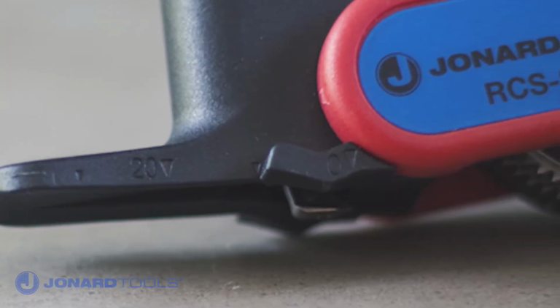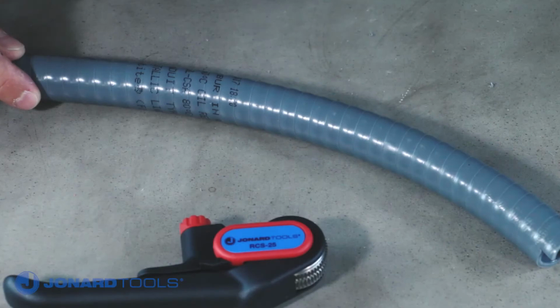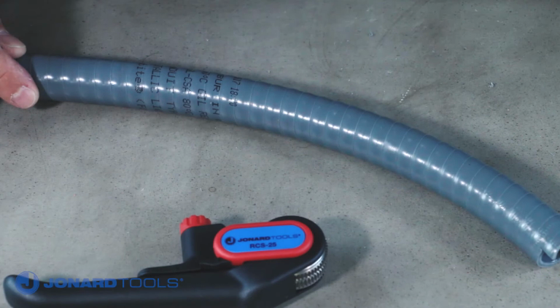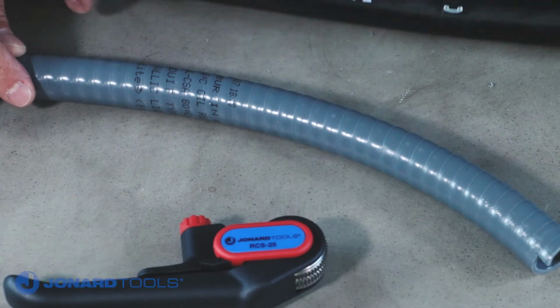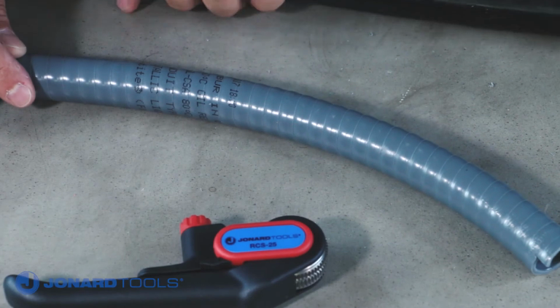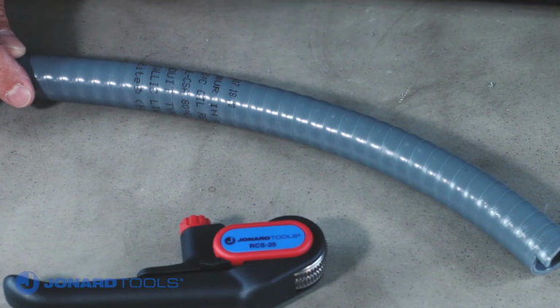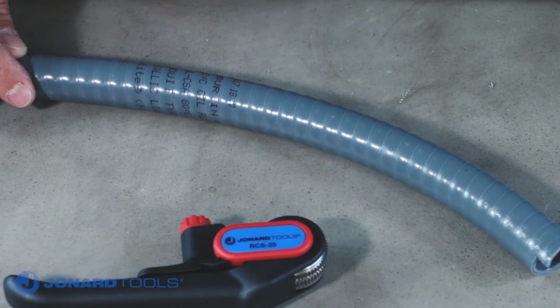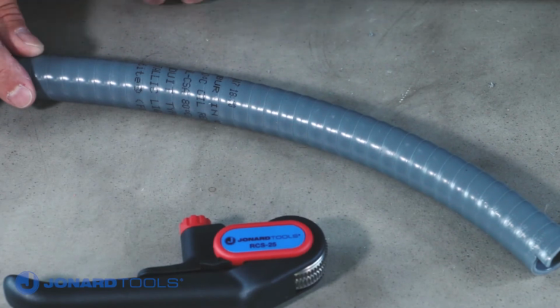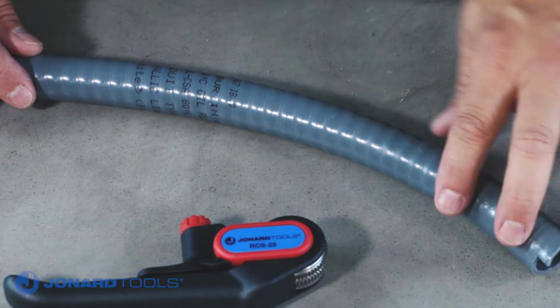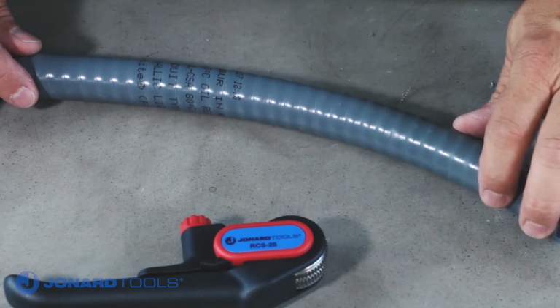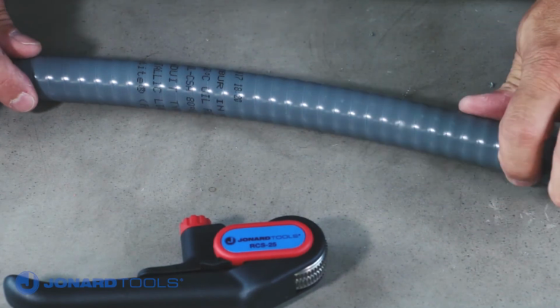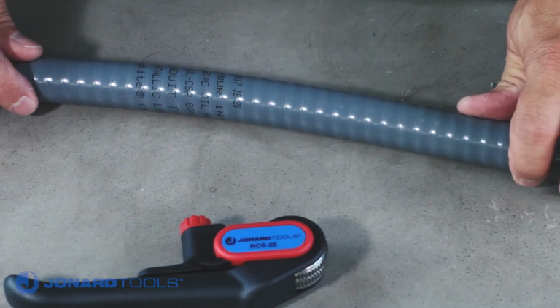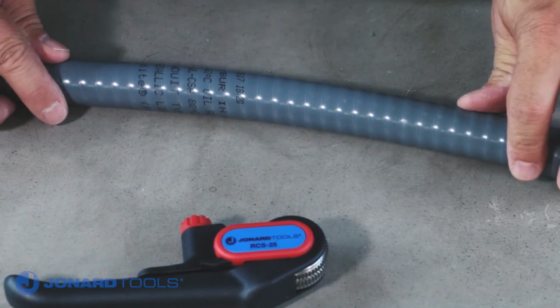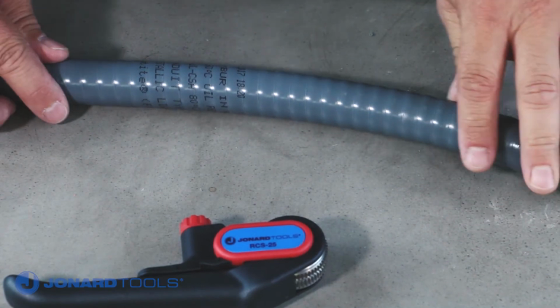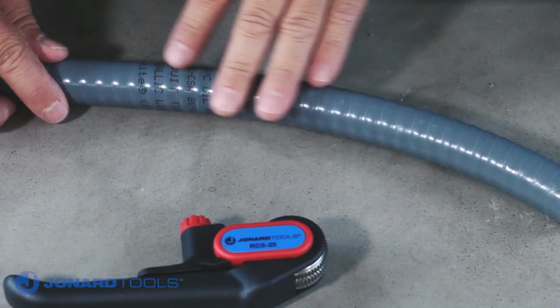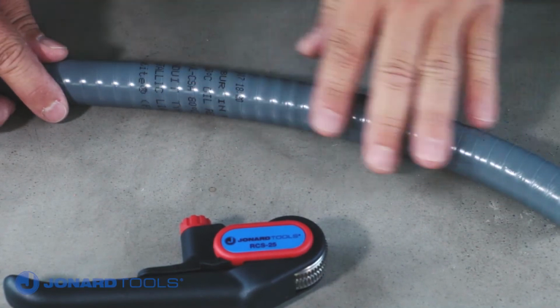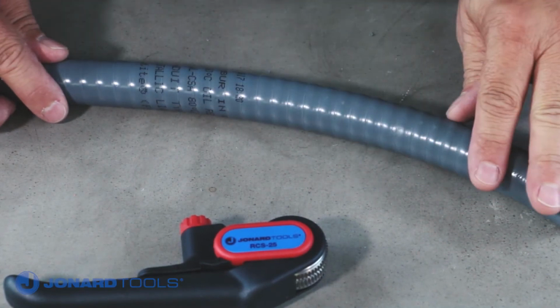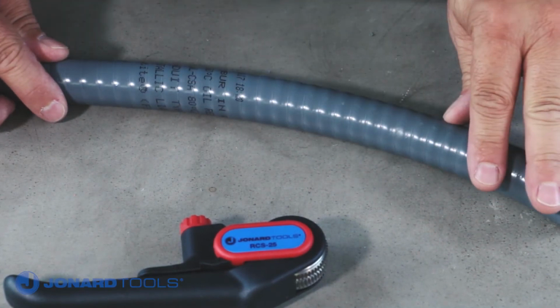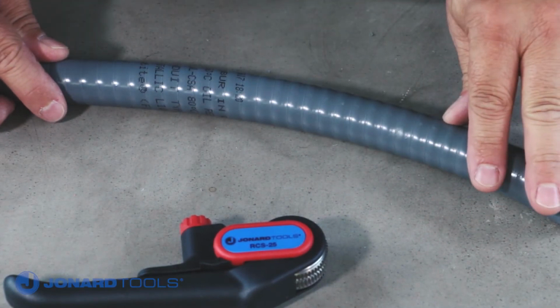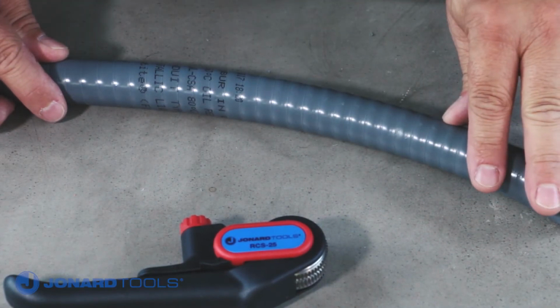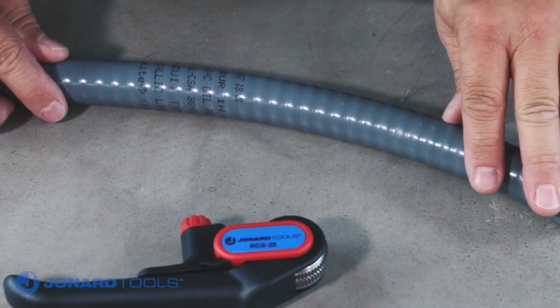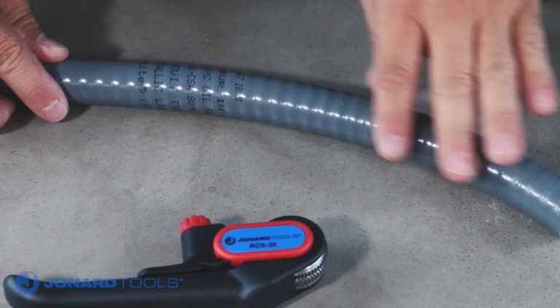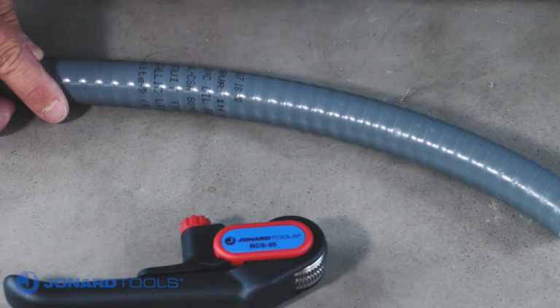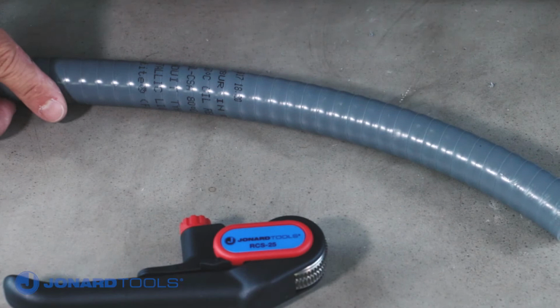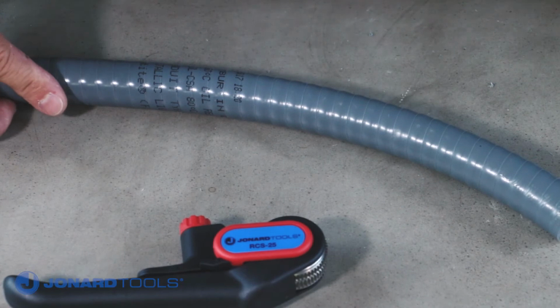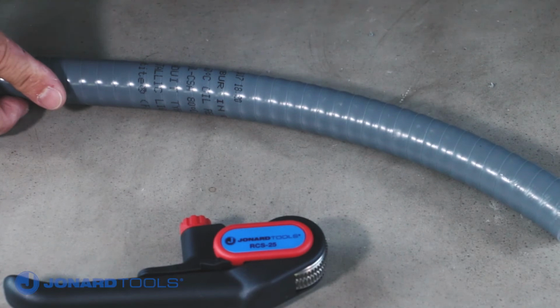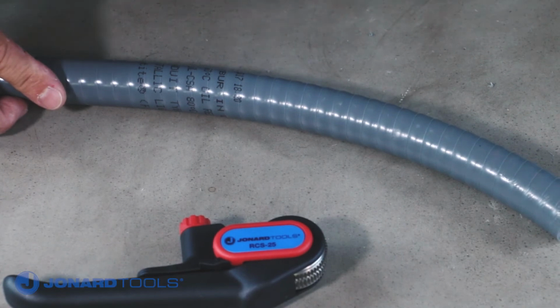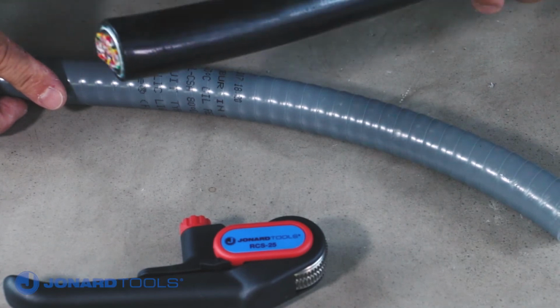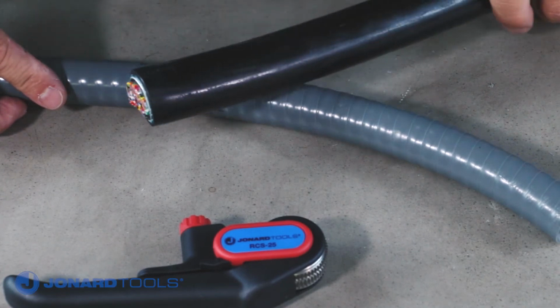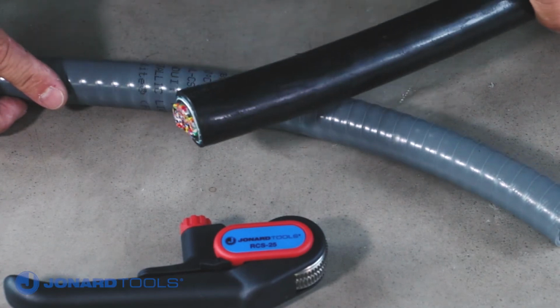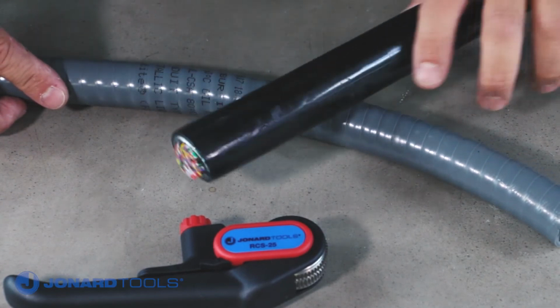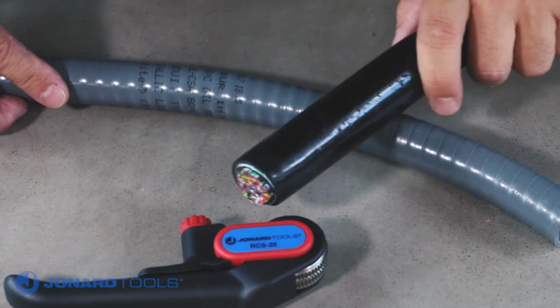For this demonstration, we will be using this non-metallic conduit. However, the tool will be used for cables such as this 50-pair telephone cable.